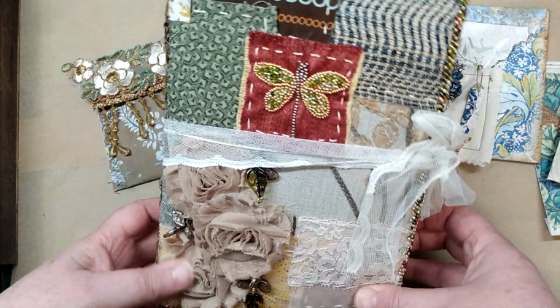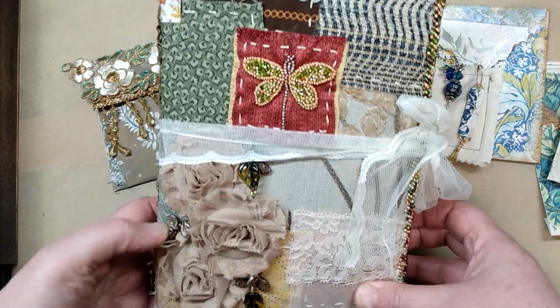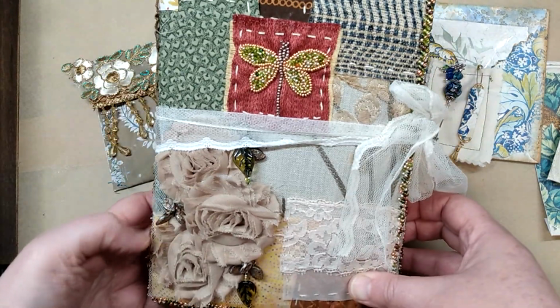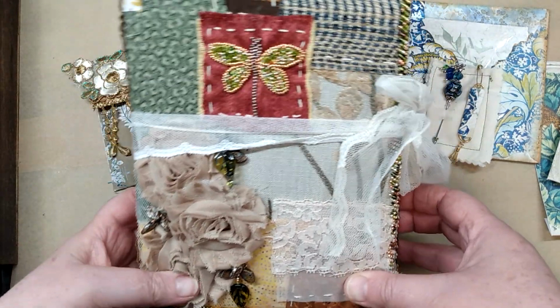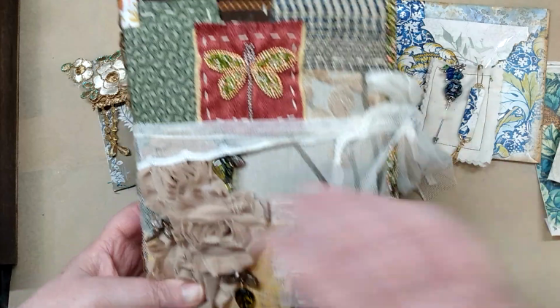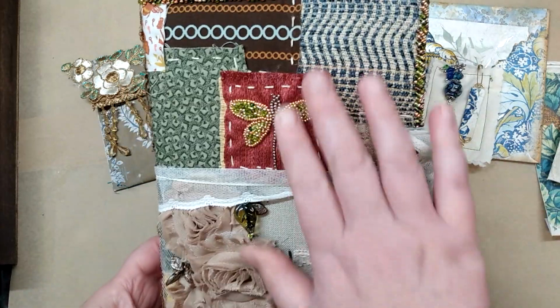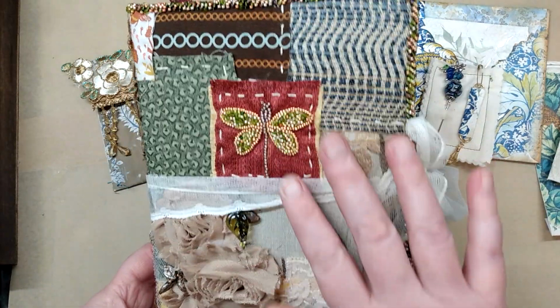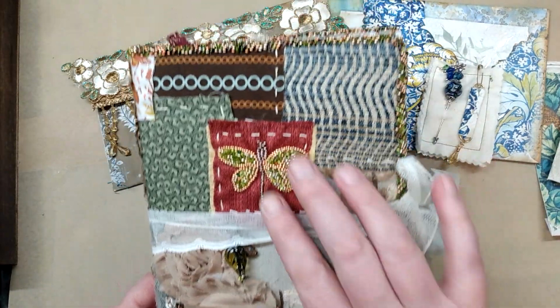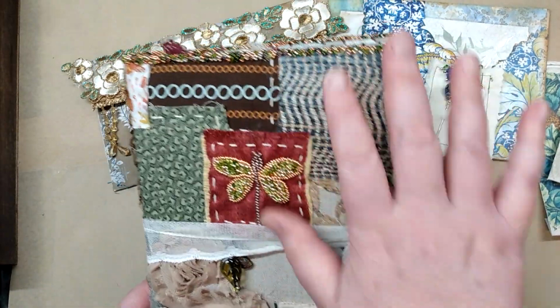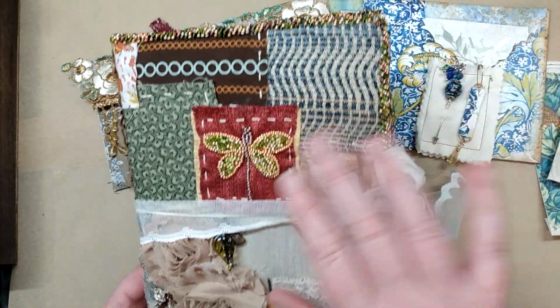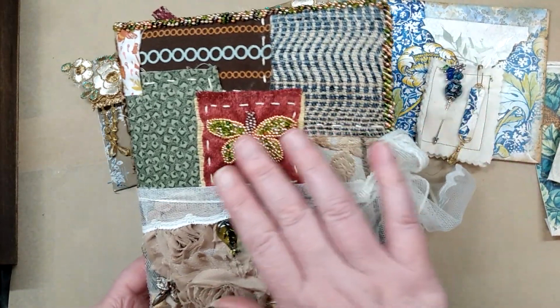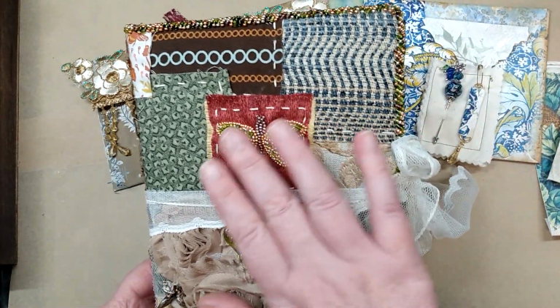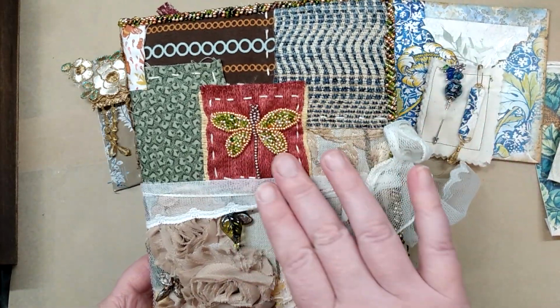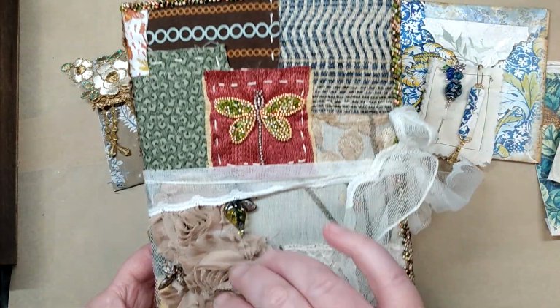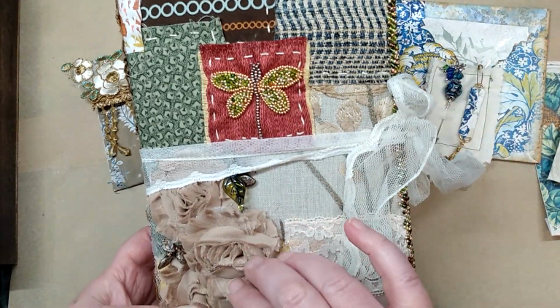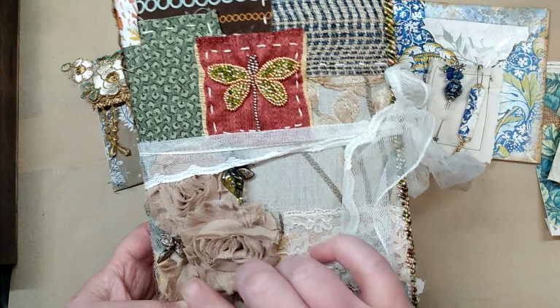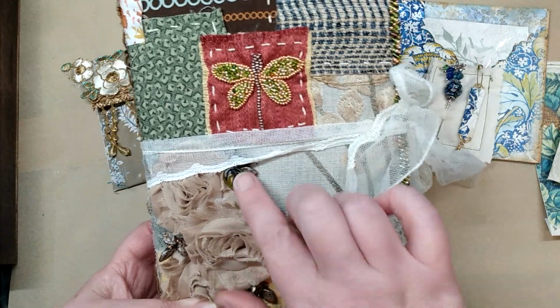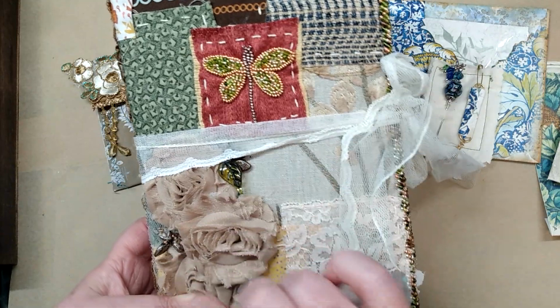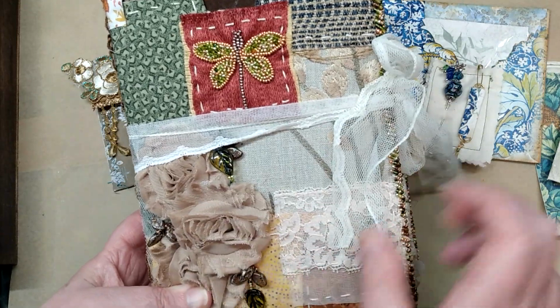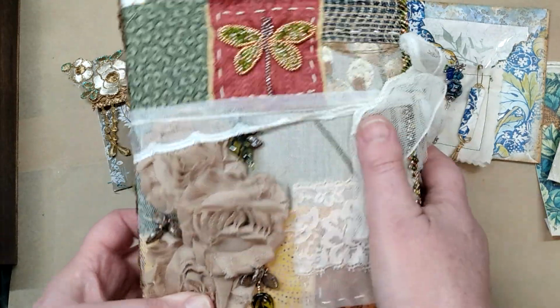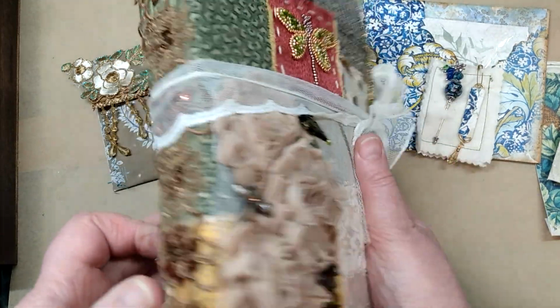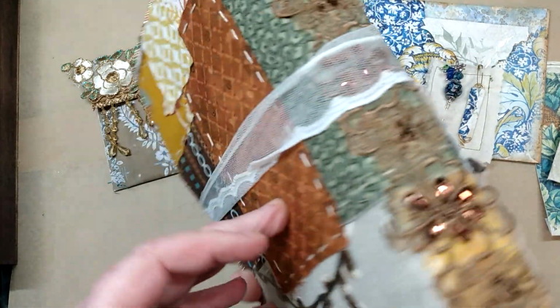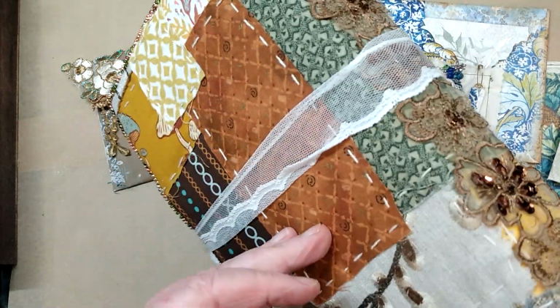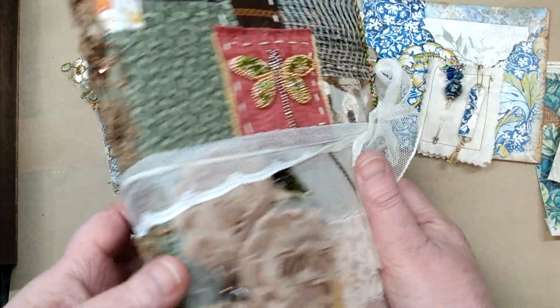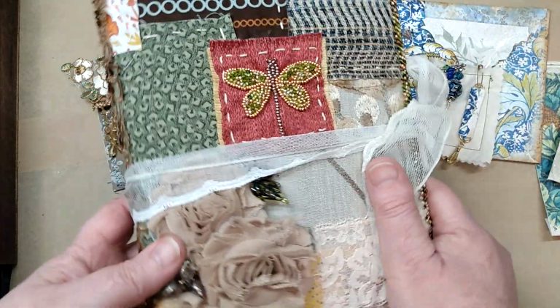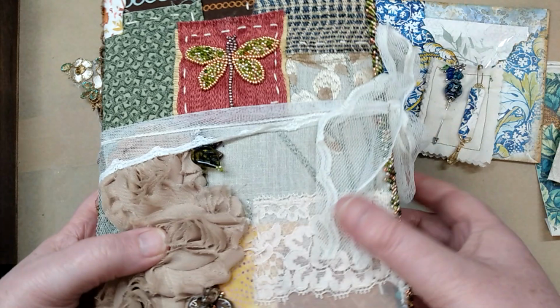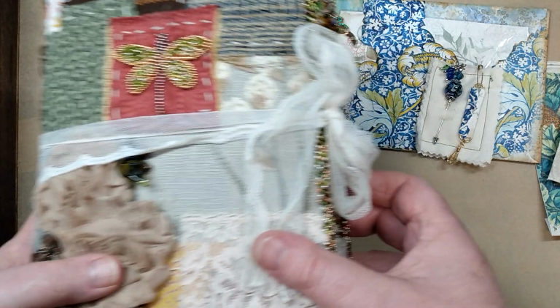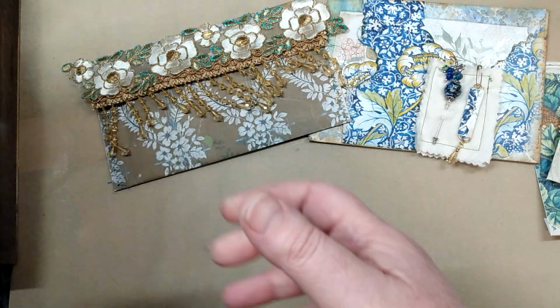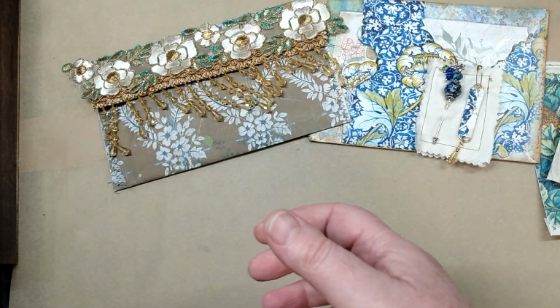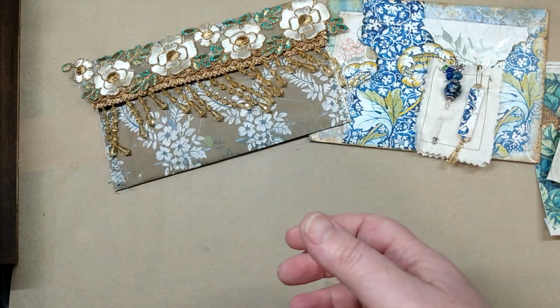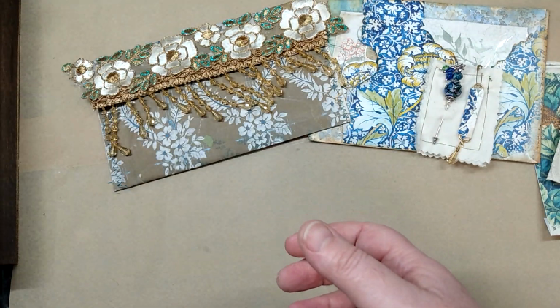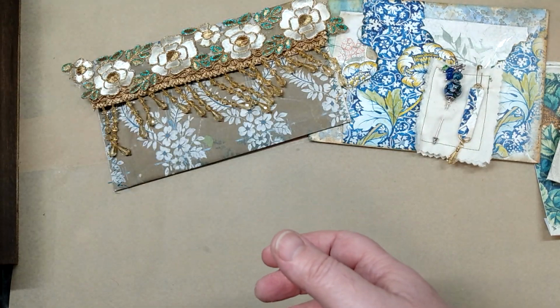I've completed all the beadwork on the edging and I've done the hand beadwork on the little dragonfly. I've added some bigger beads, so this pretty much is done except for adding the last few pieces of ephemera that I'll be having come in.